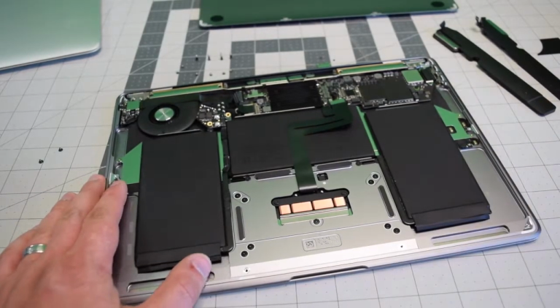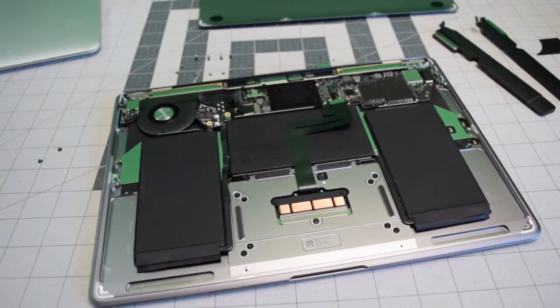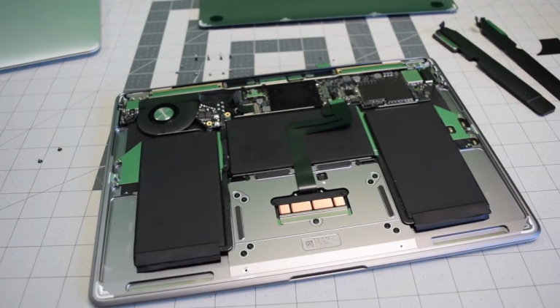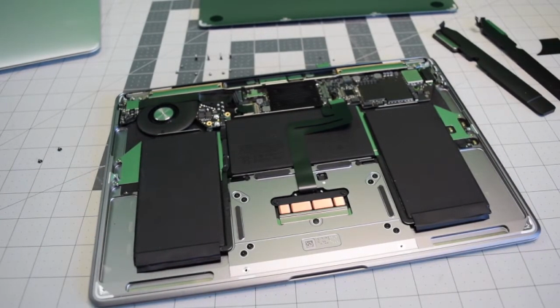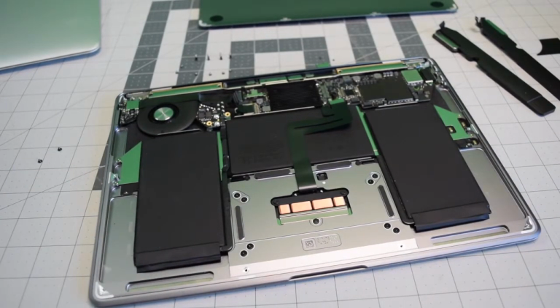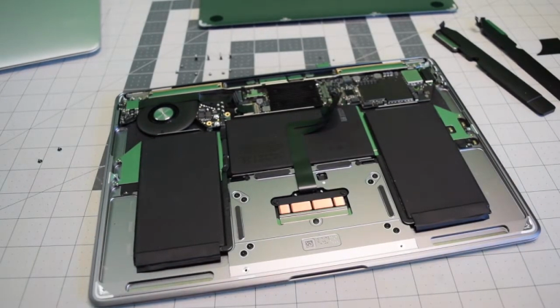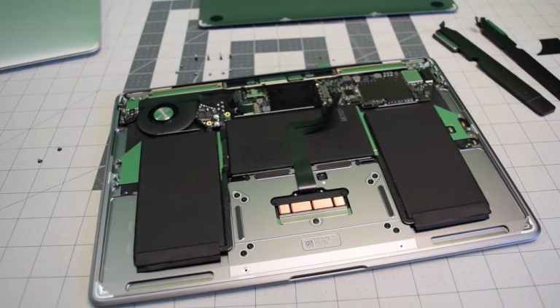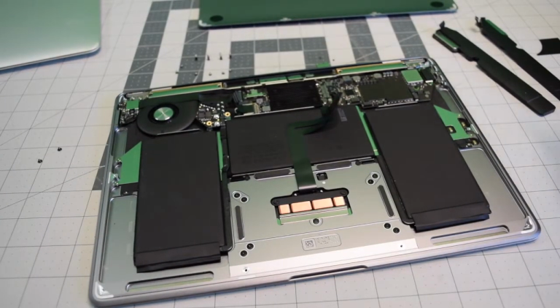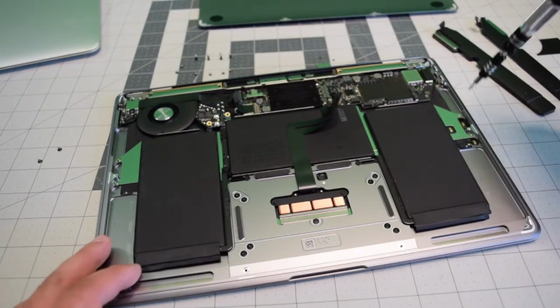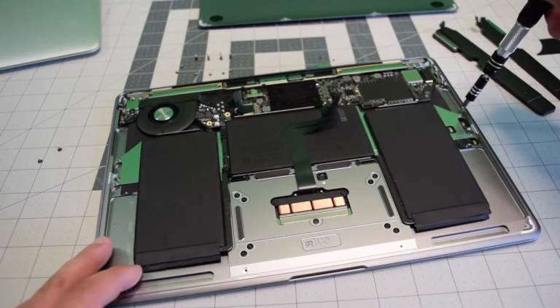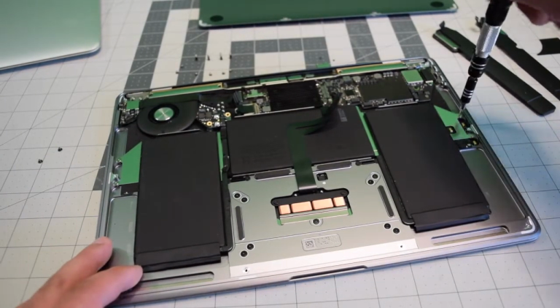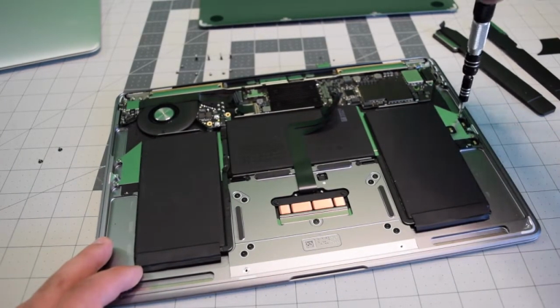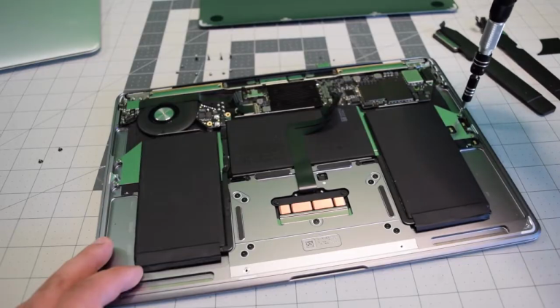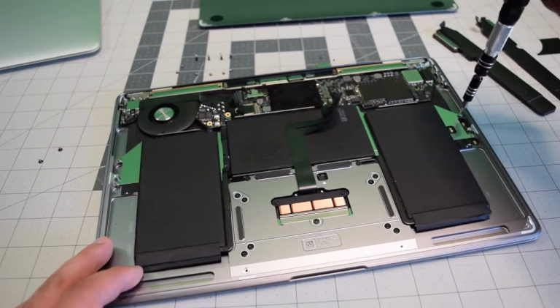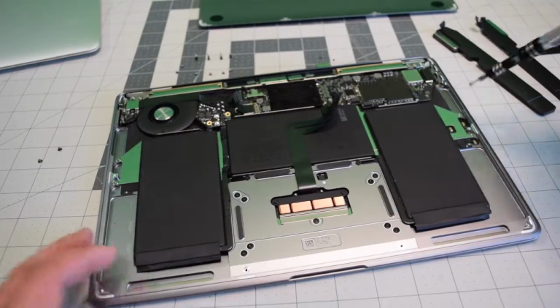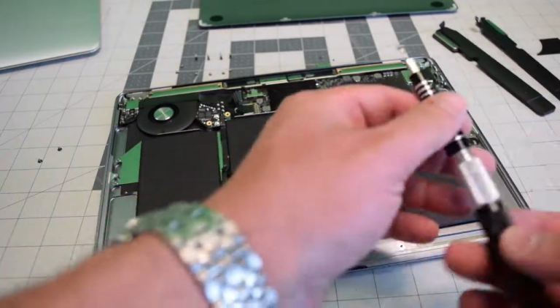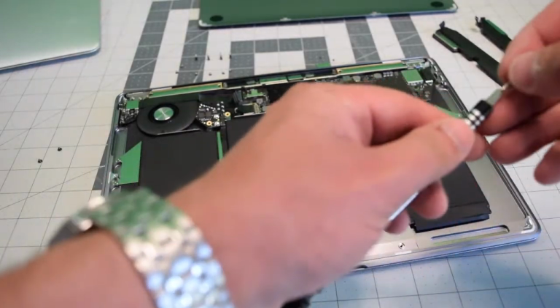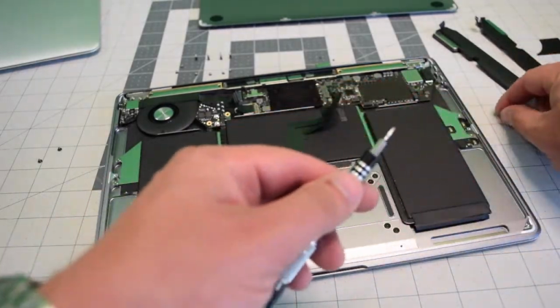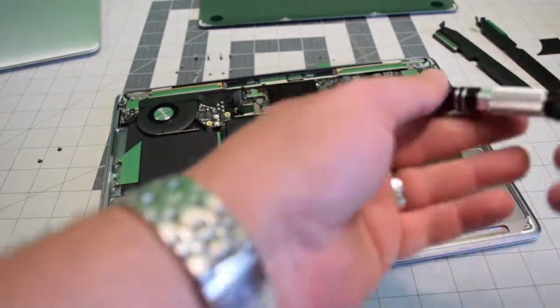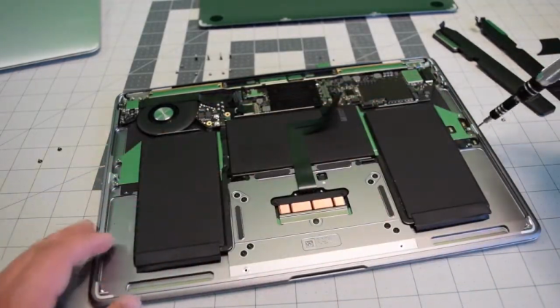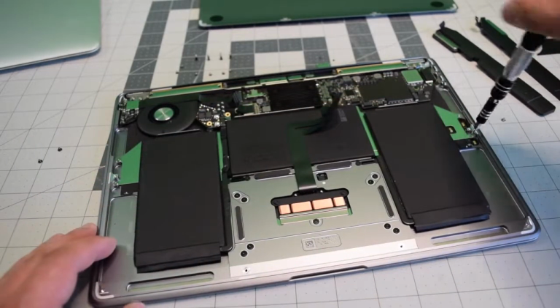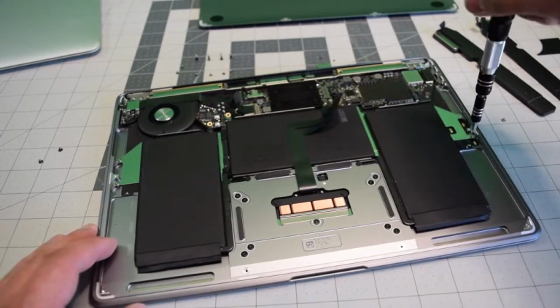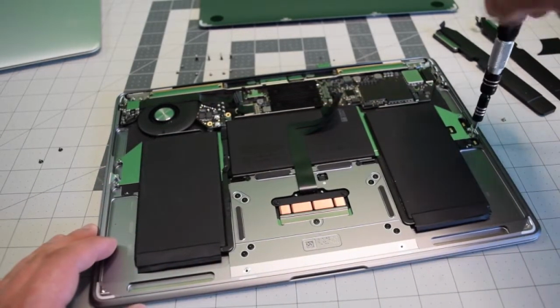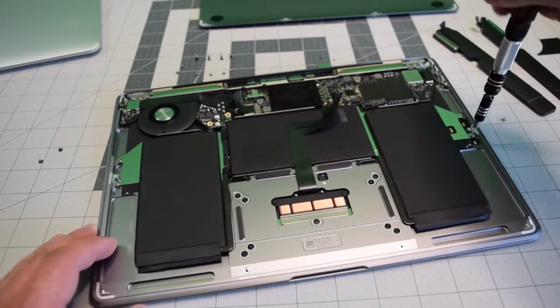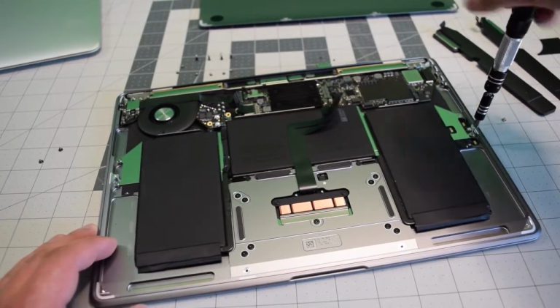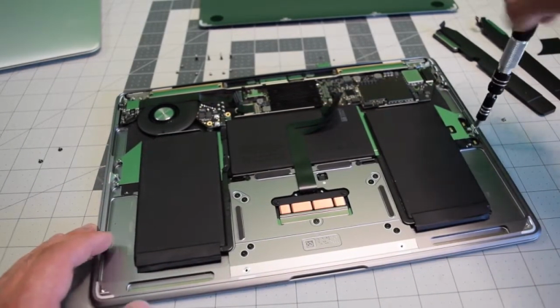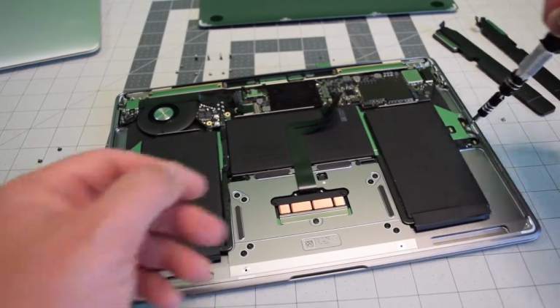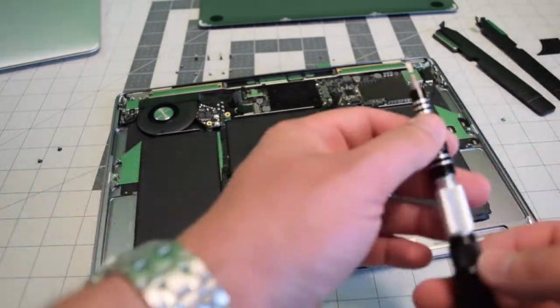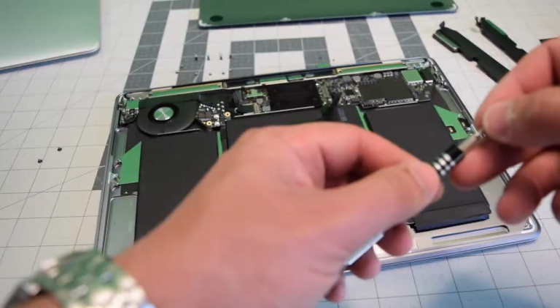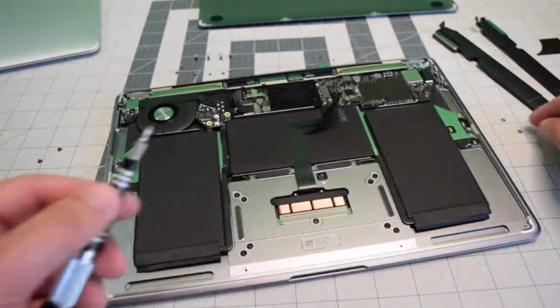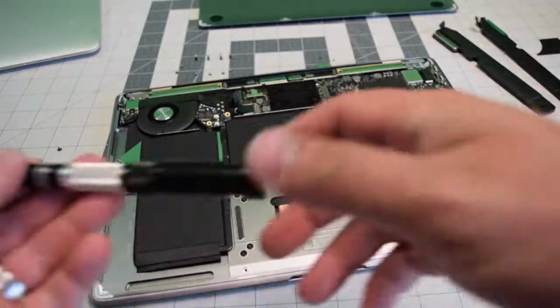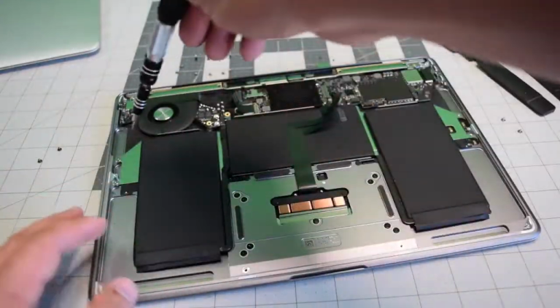Now with those adhesive tabs out of the way, we need to remove these four T5 screws — there are two on each side of the battery. These are the main screws that are holding the battery in place.